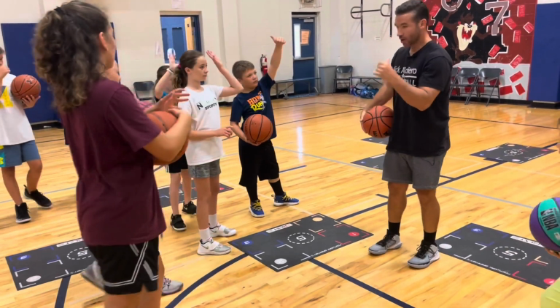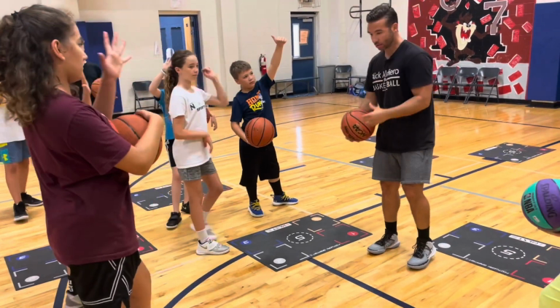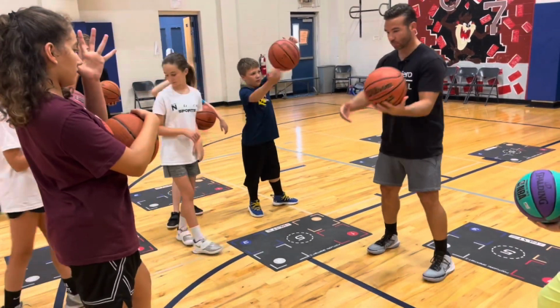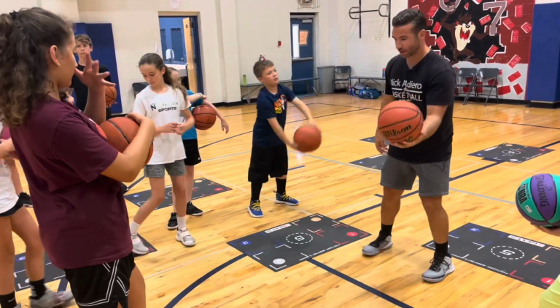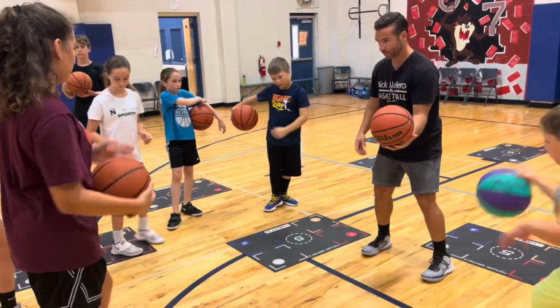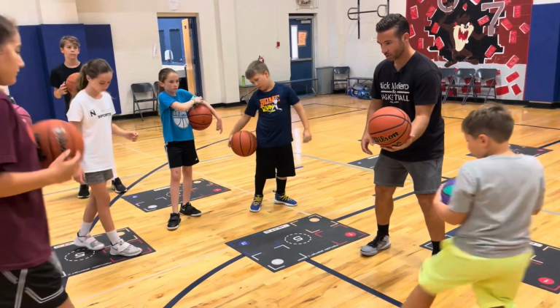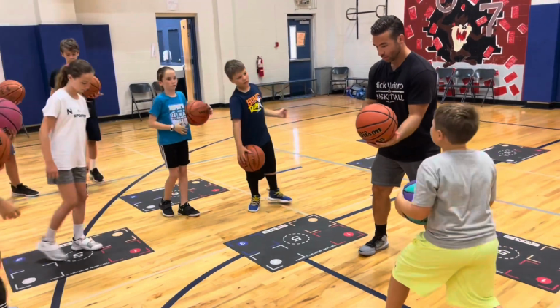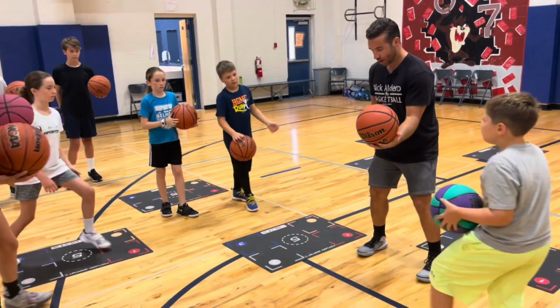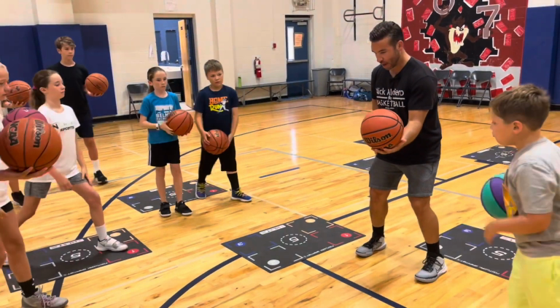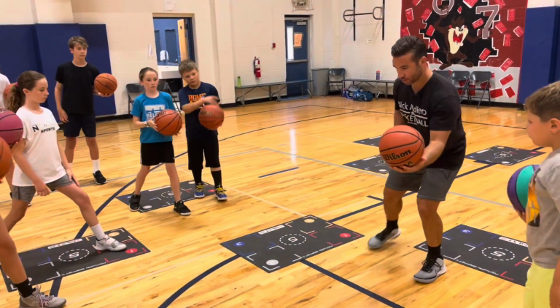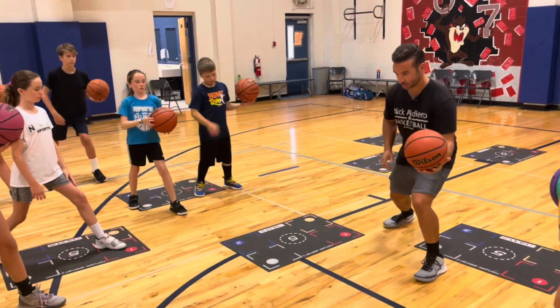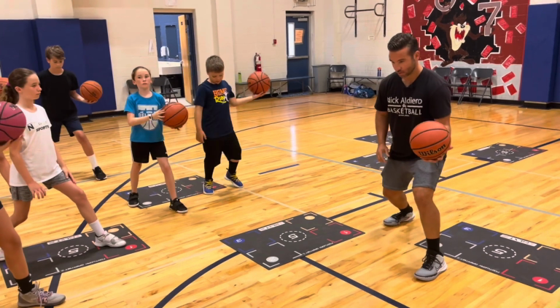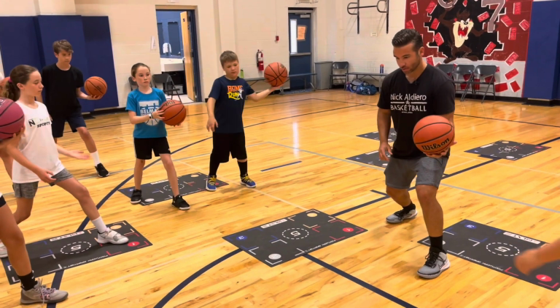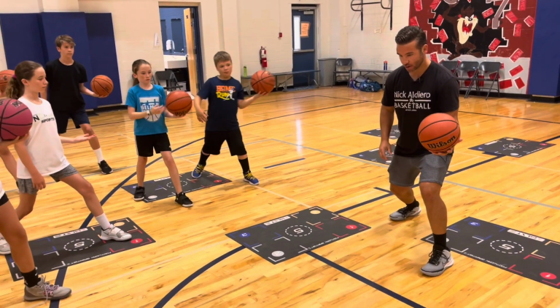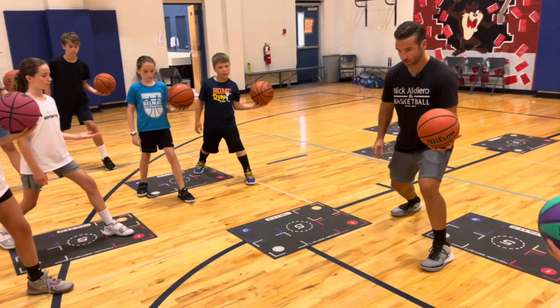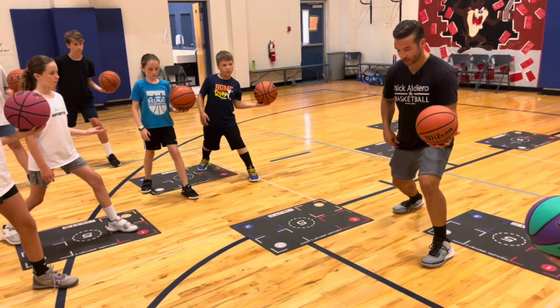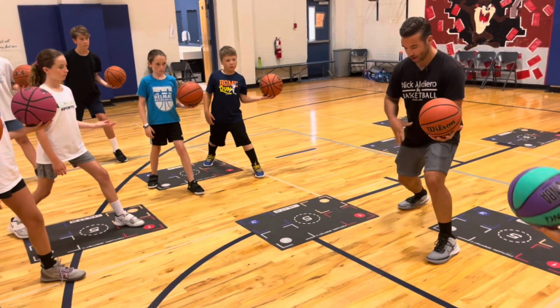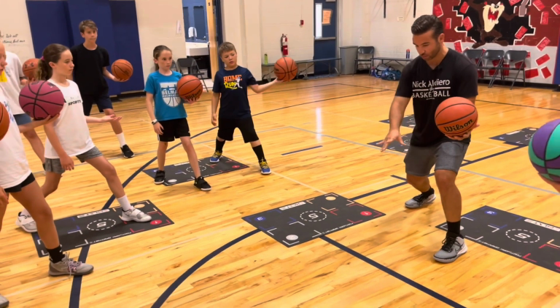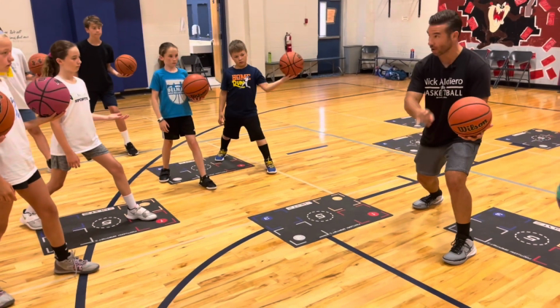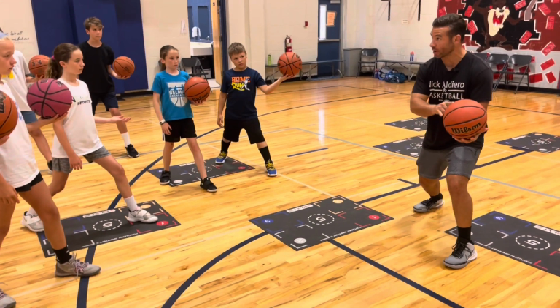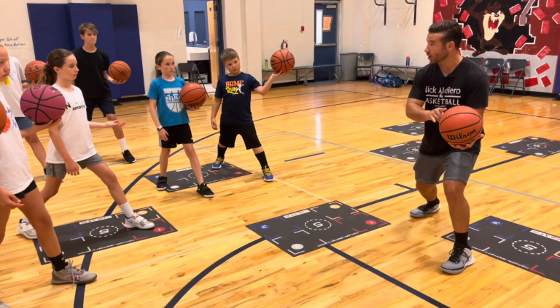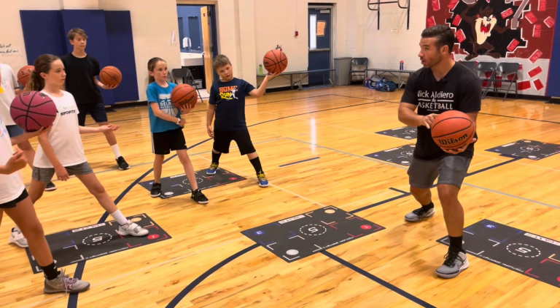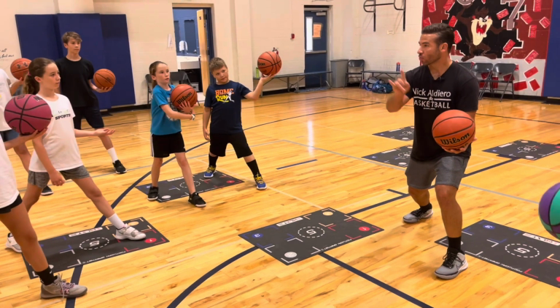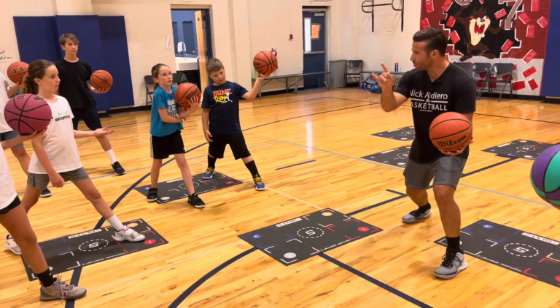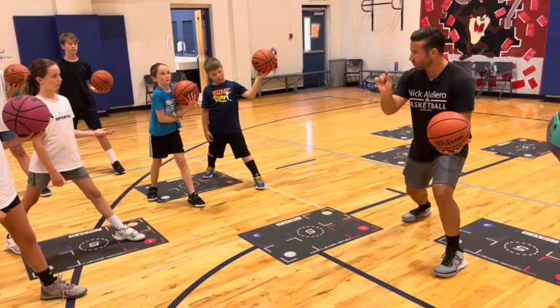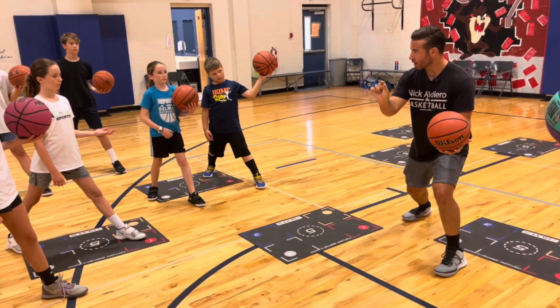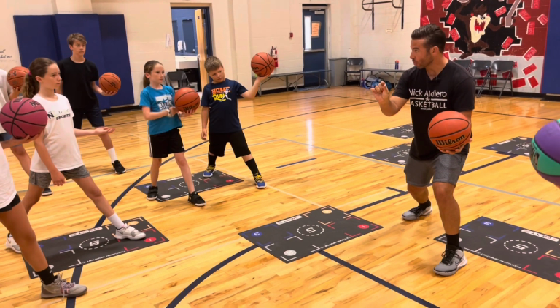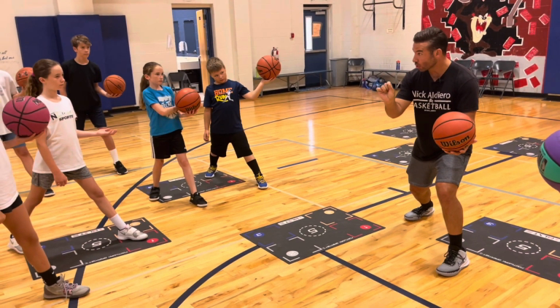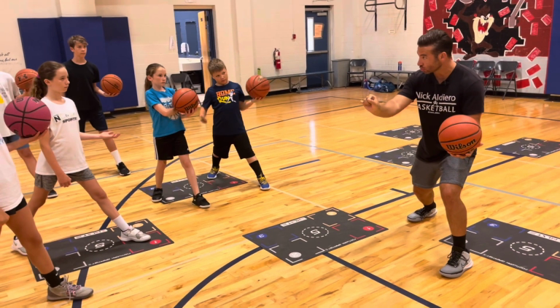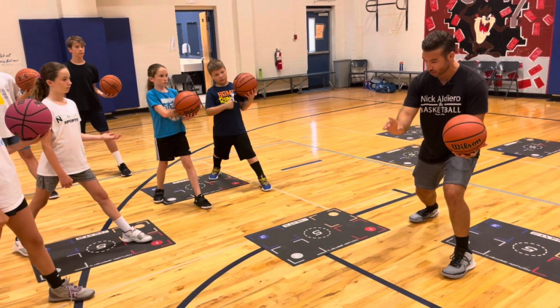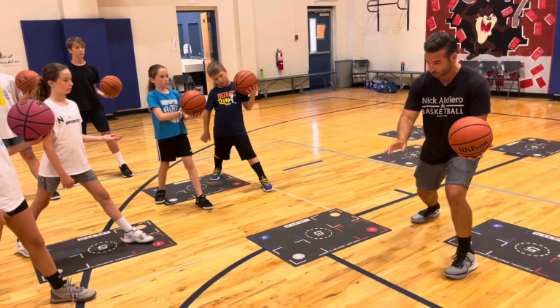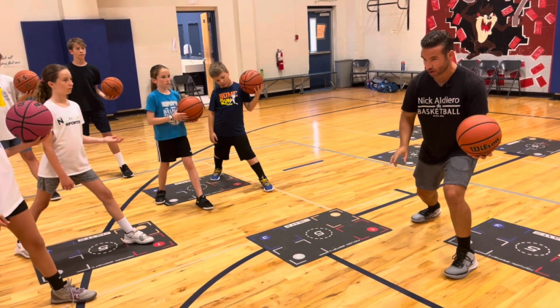Now put the ball in your left hand, put your right foot back. Ready — same thing. Right foot's going to move forward. When does the ball hit? Right before the foot. But we don't want to go too soon — it's got to be right before the foot. Ready, go.